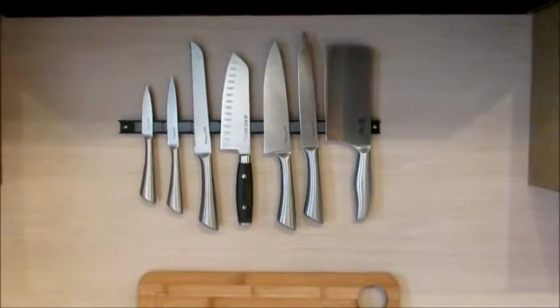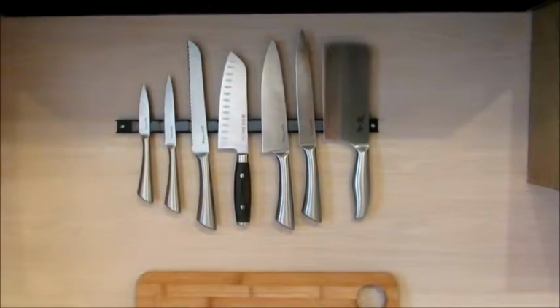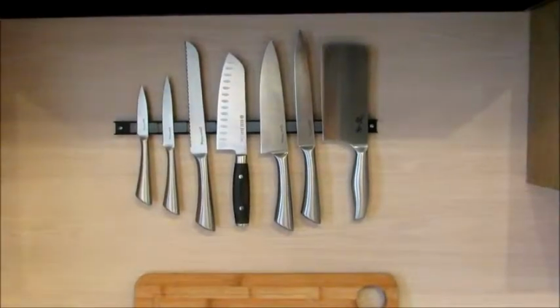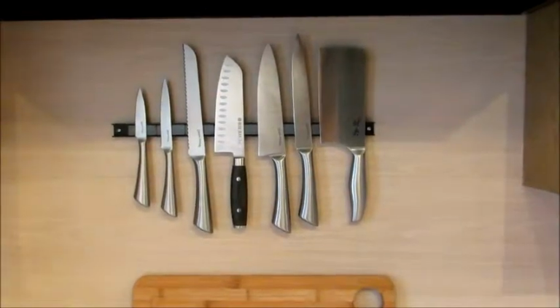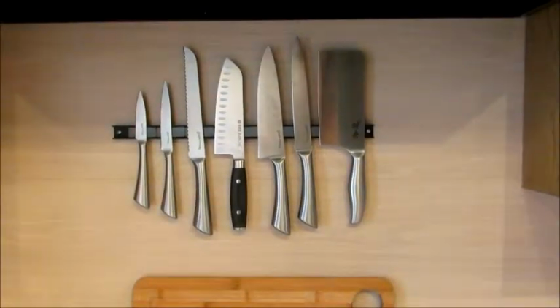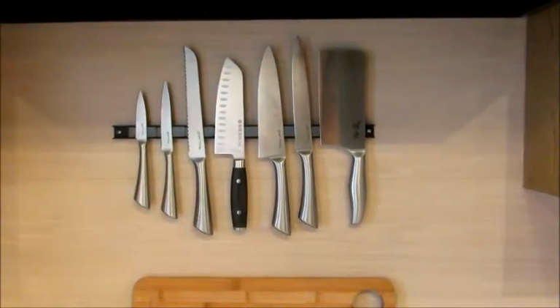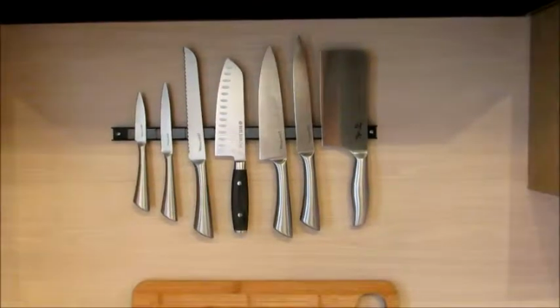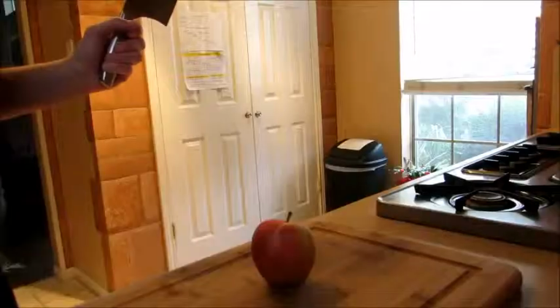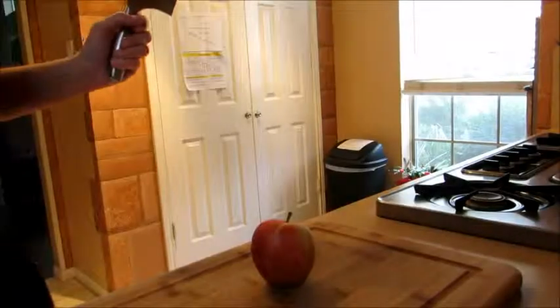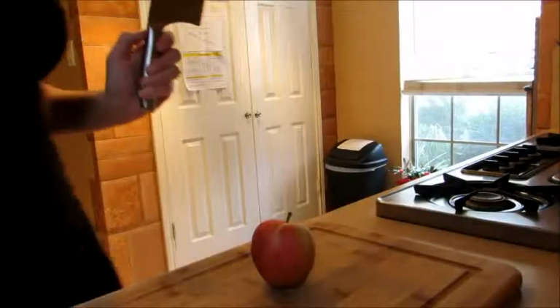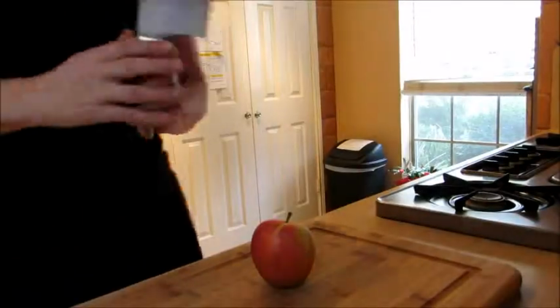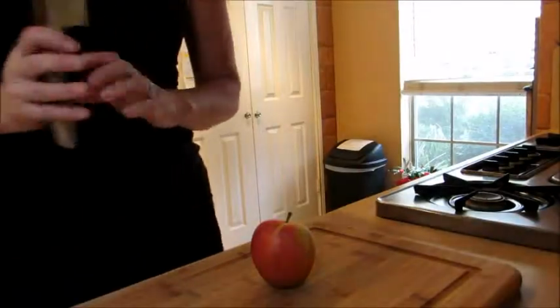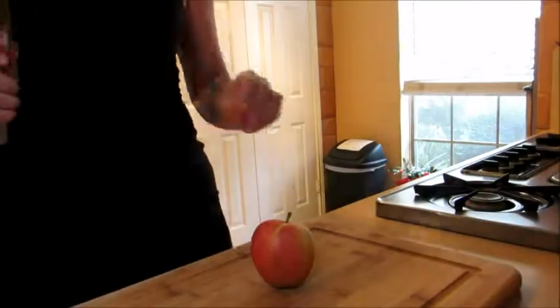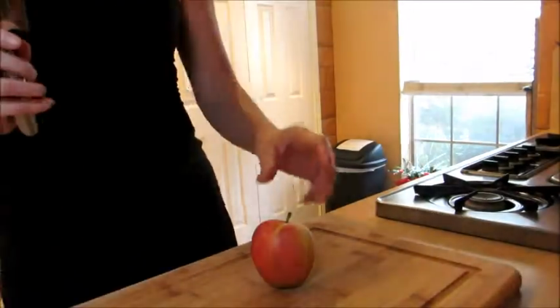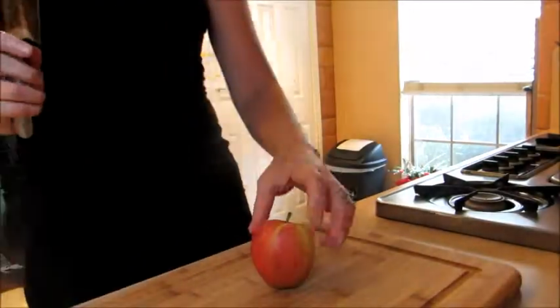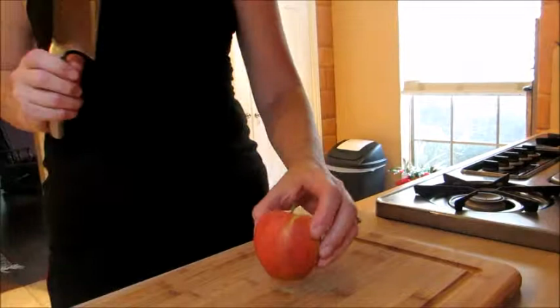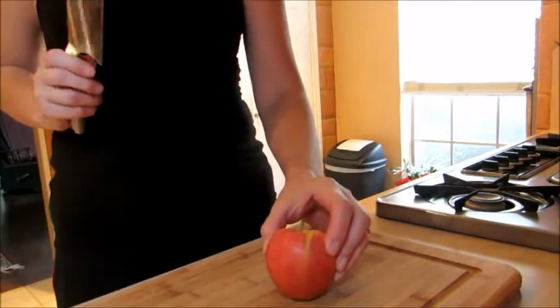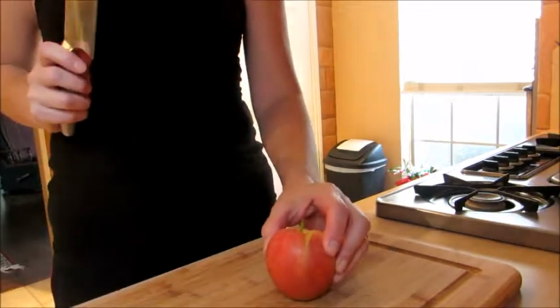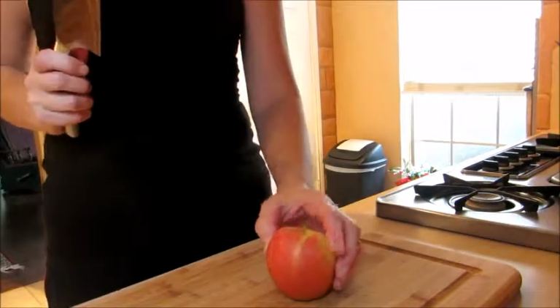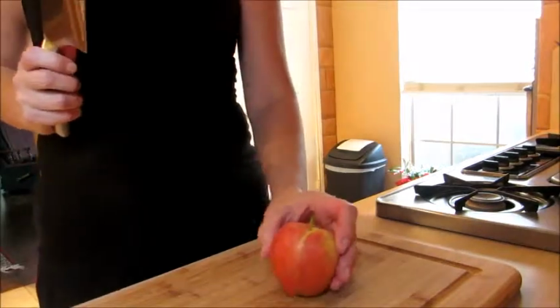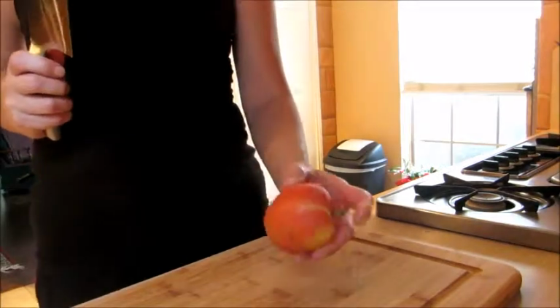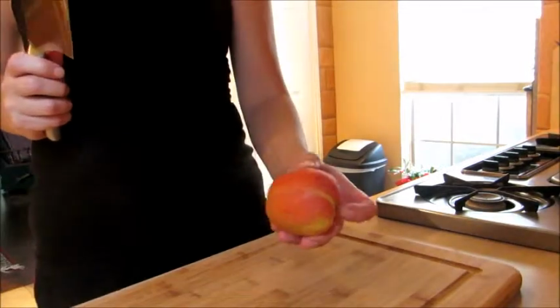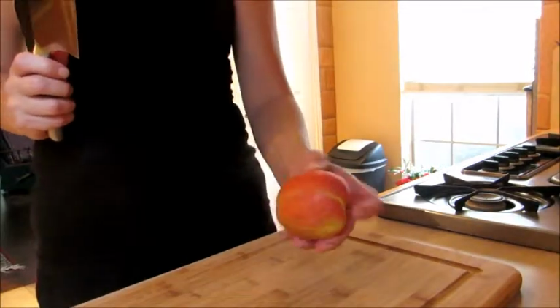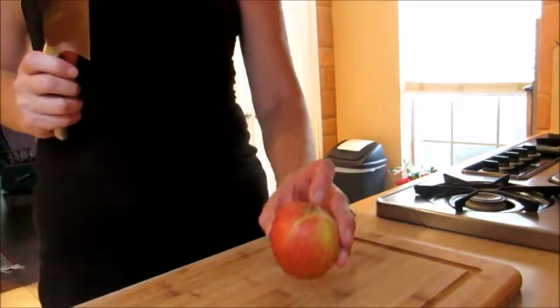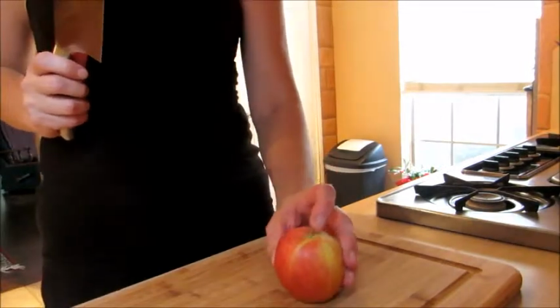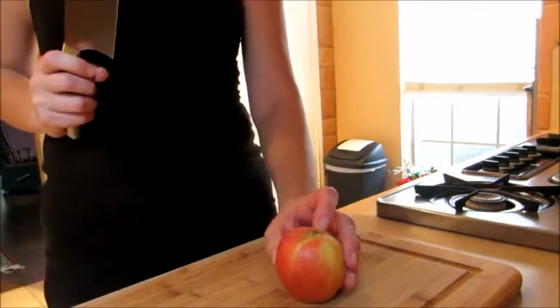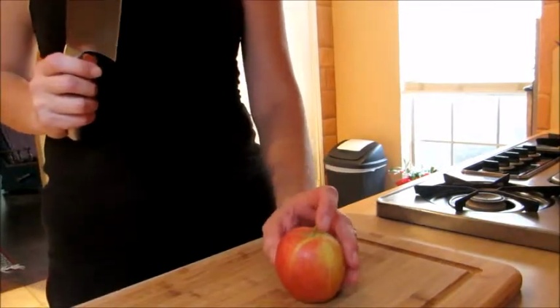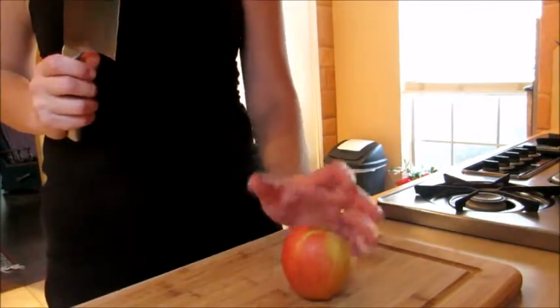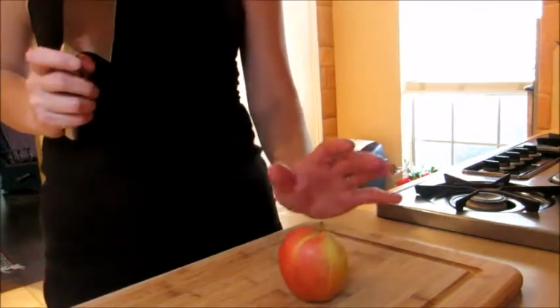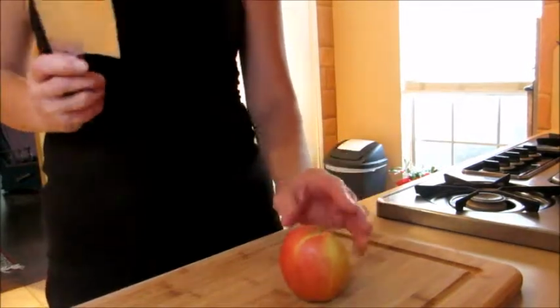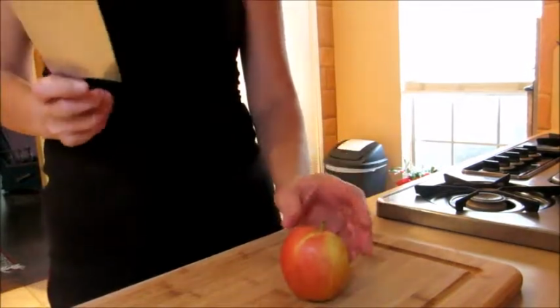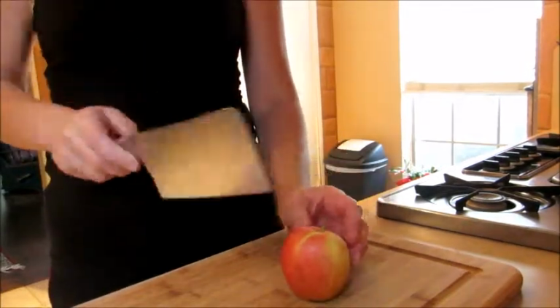Let's see how well it works. I don't have any frozen meat right now so I'm just going to take an apple.